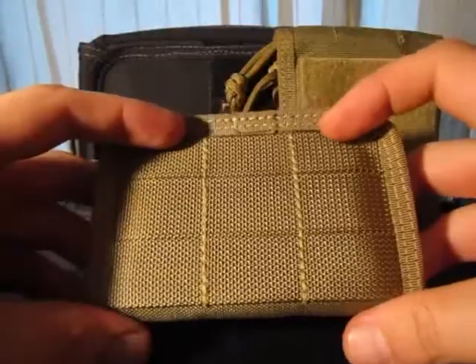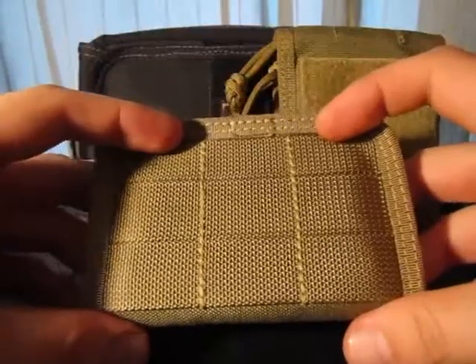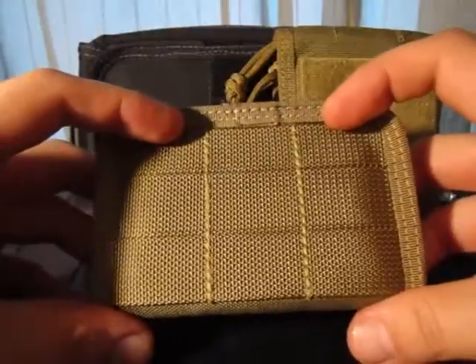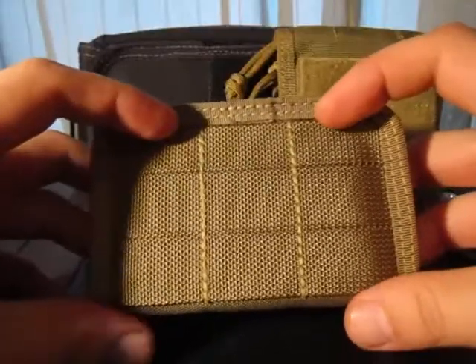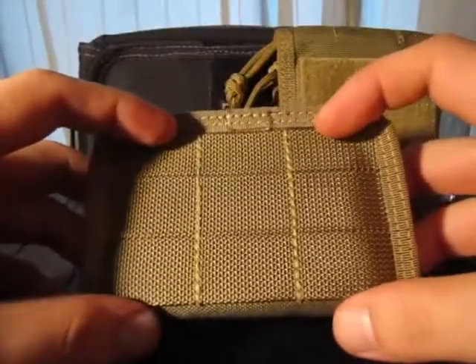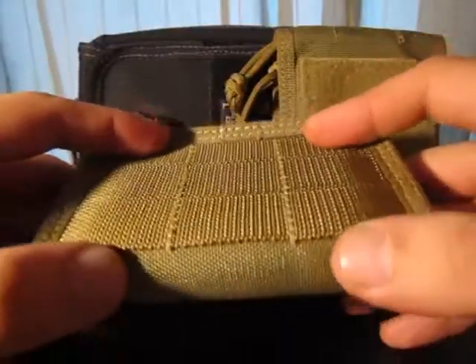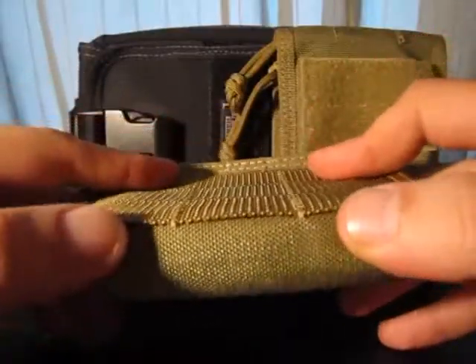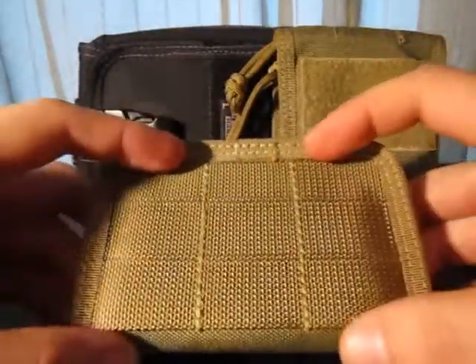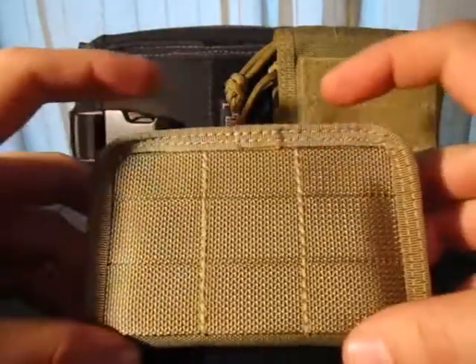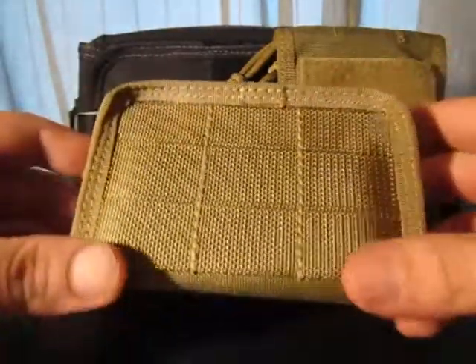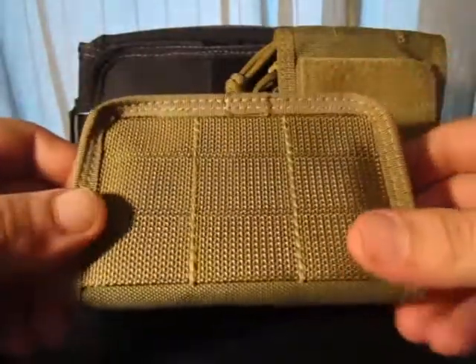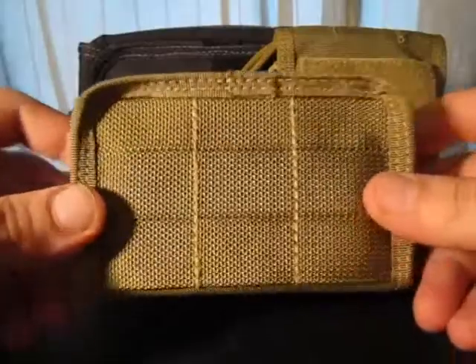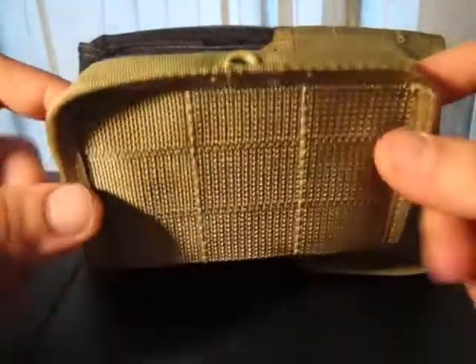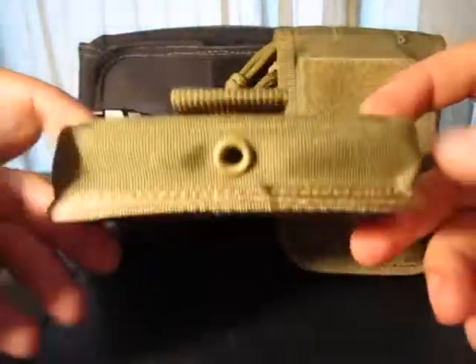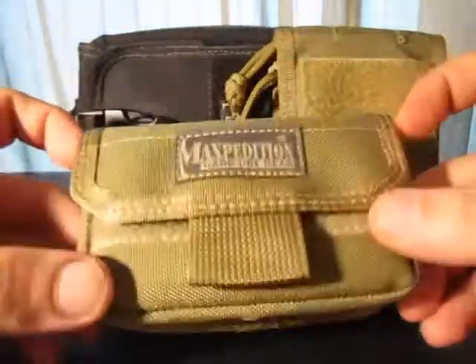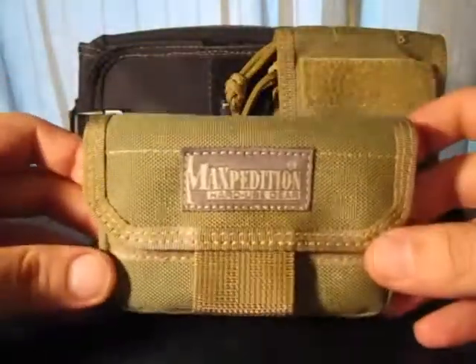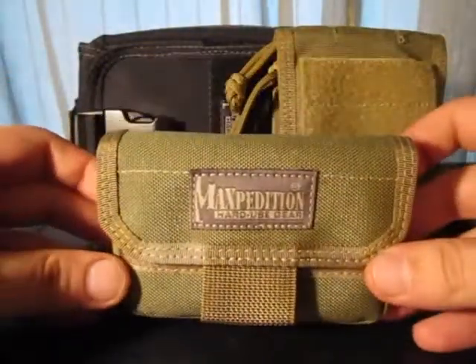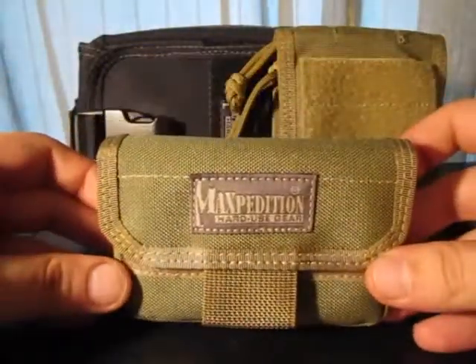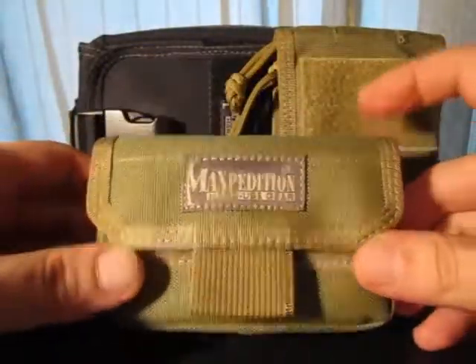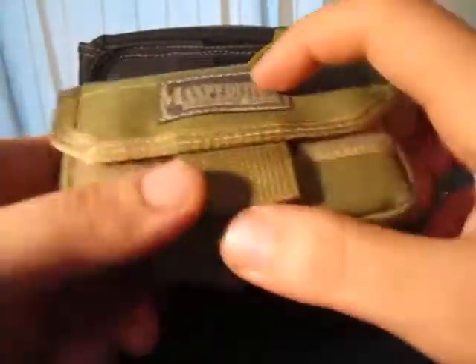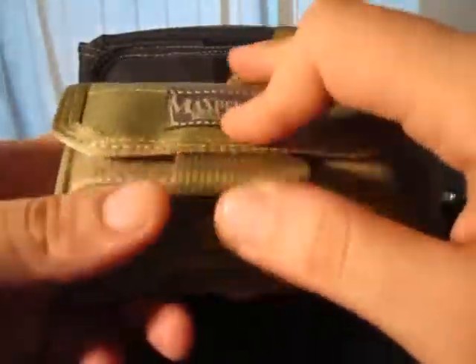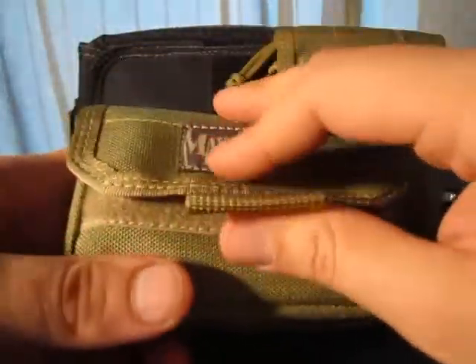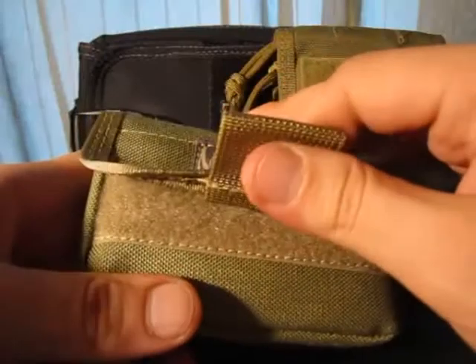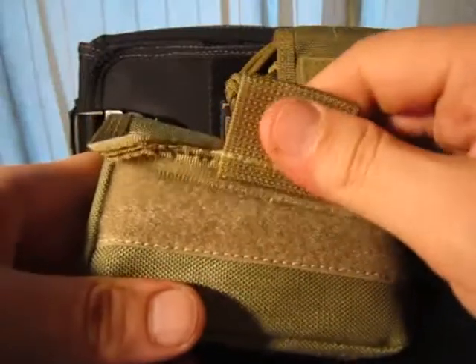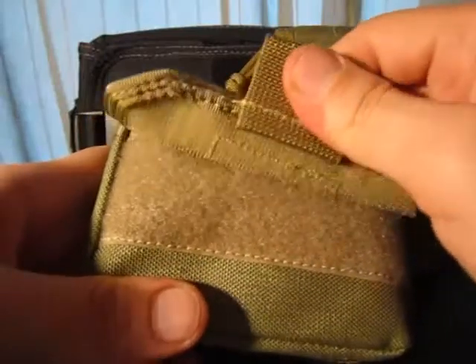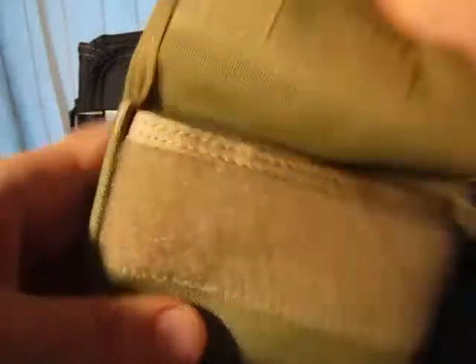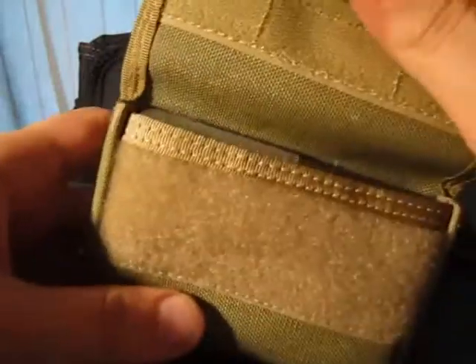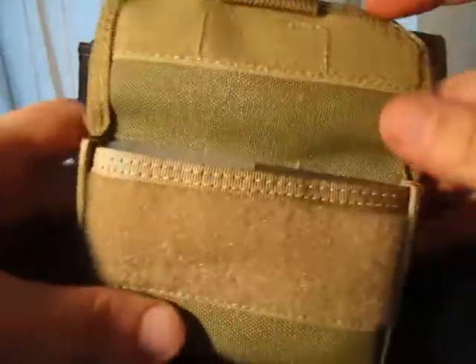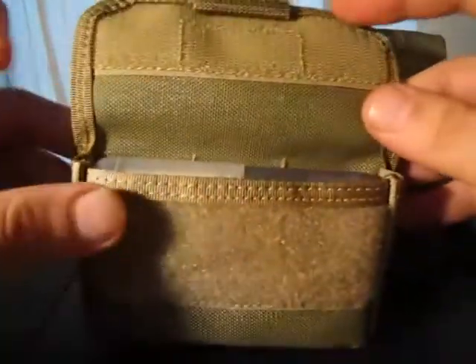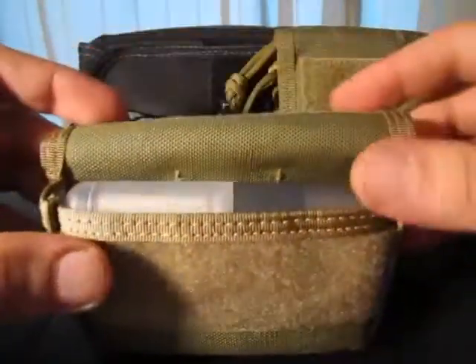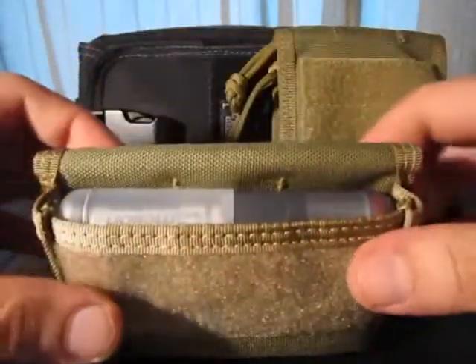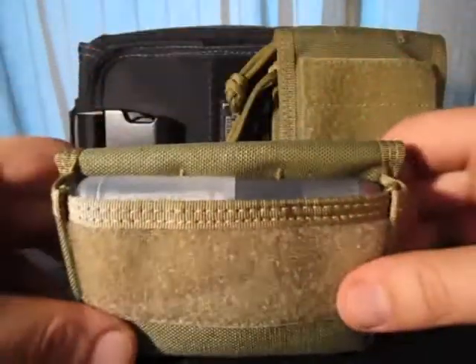It's got MOLLE webbing attachment points here so you can wear it in many different configurations. It's secured with a Velcro strap.